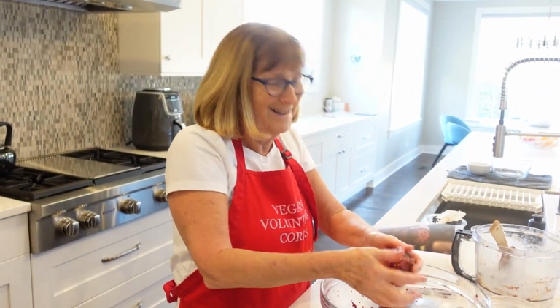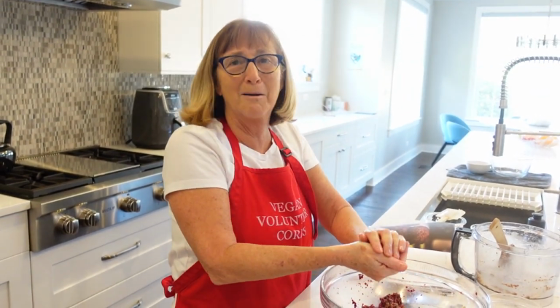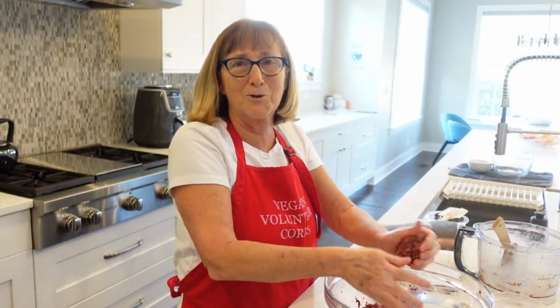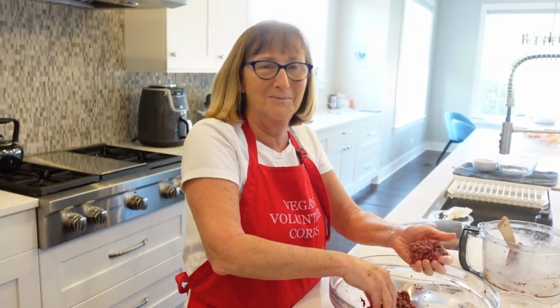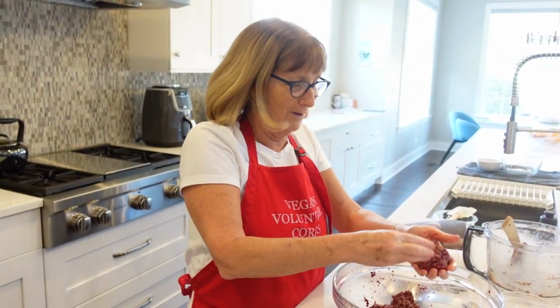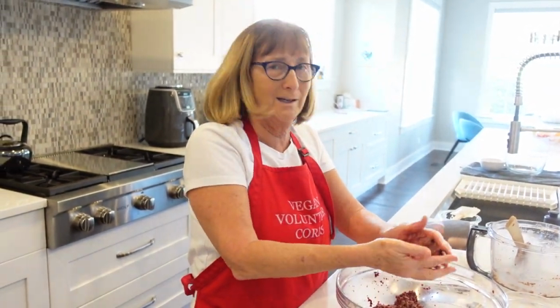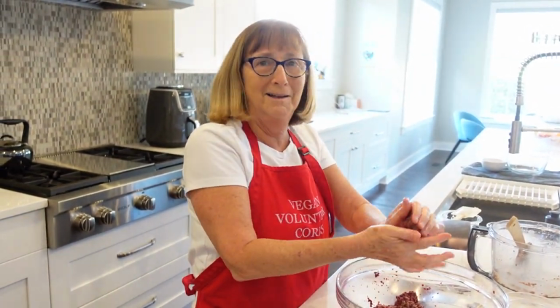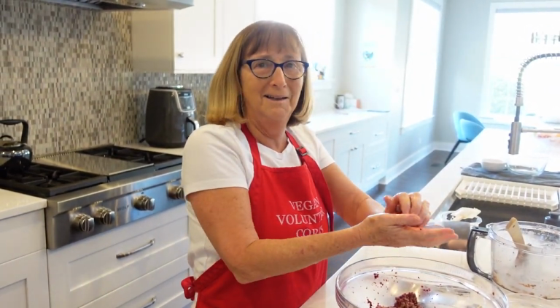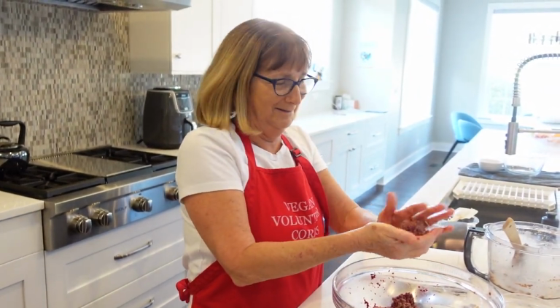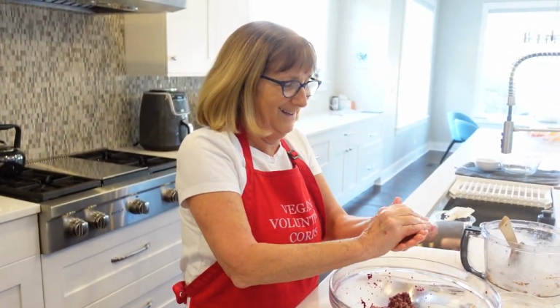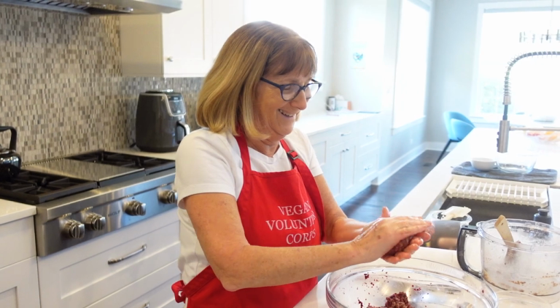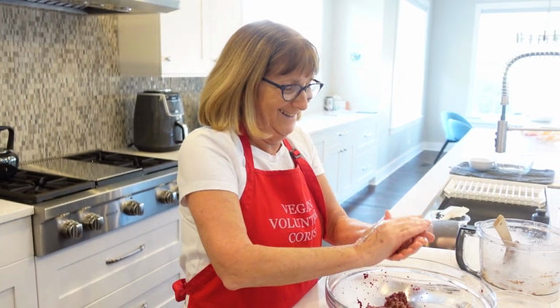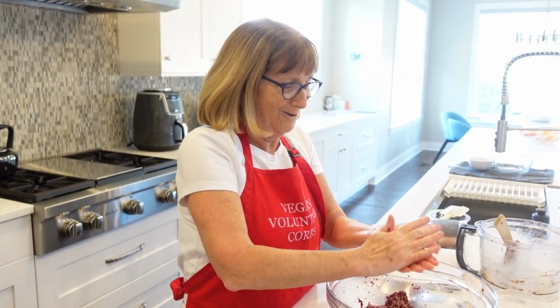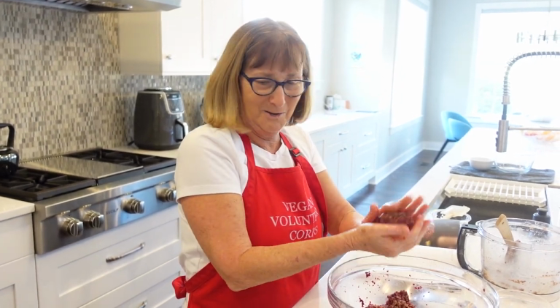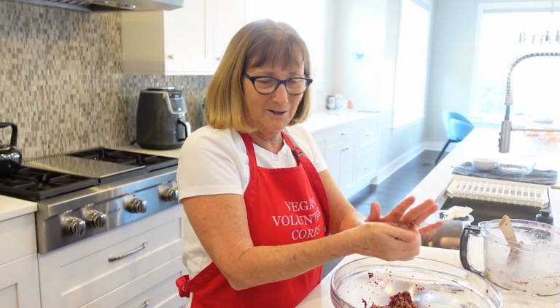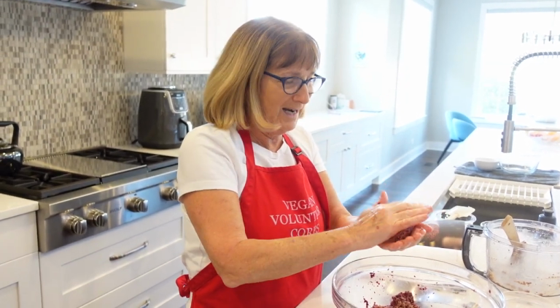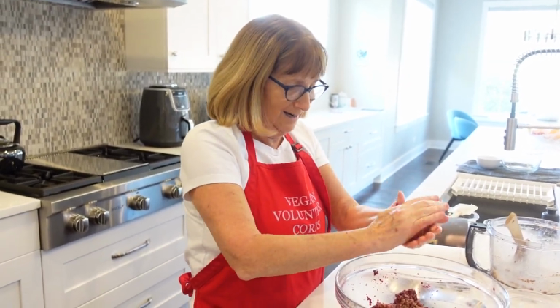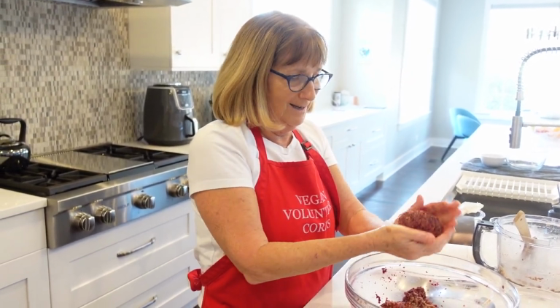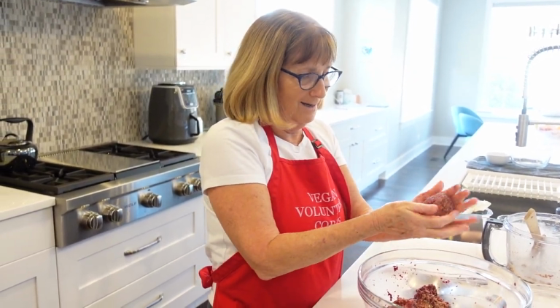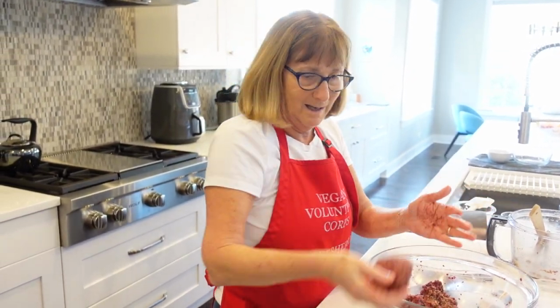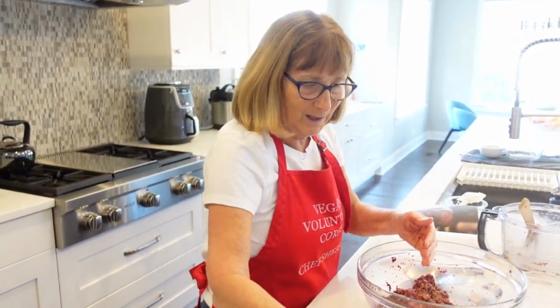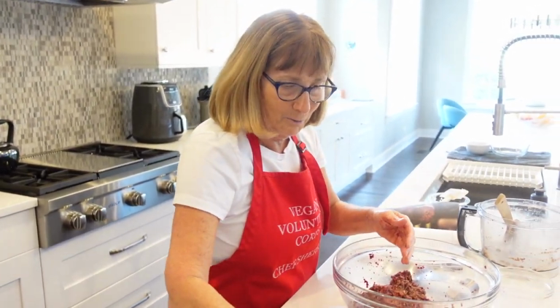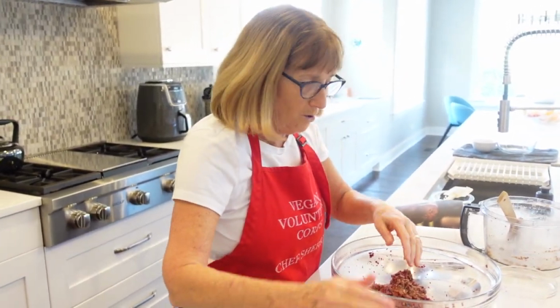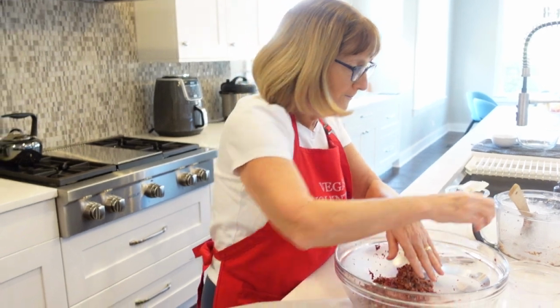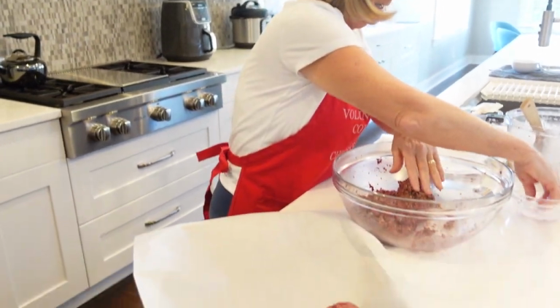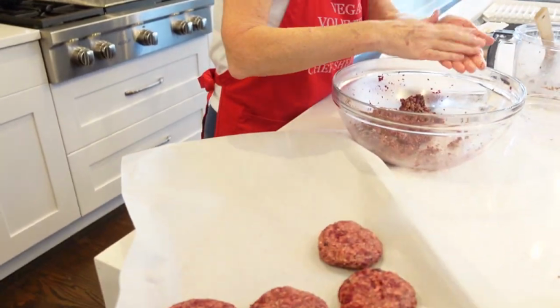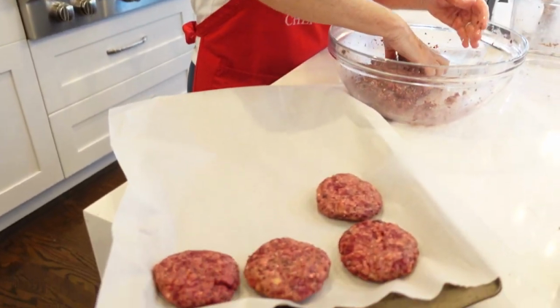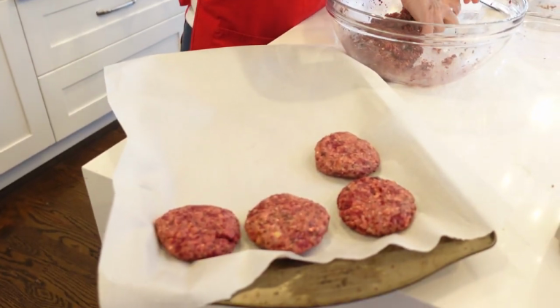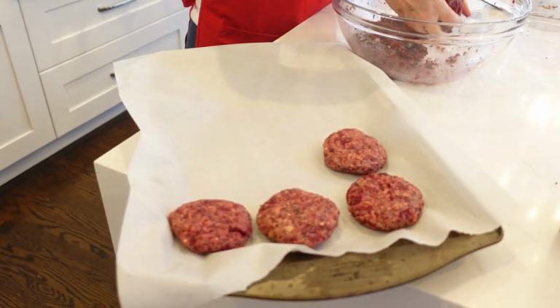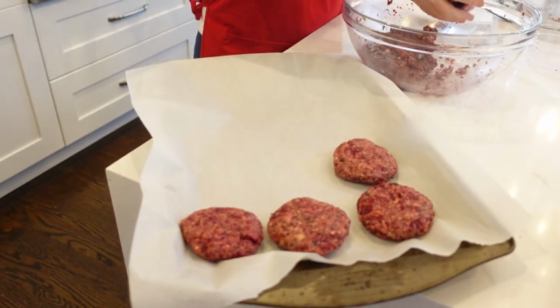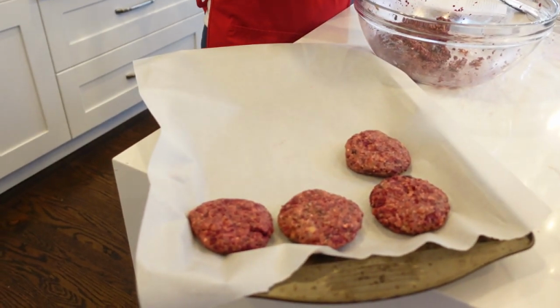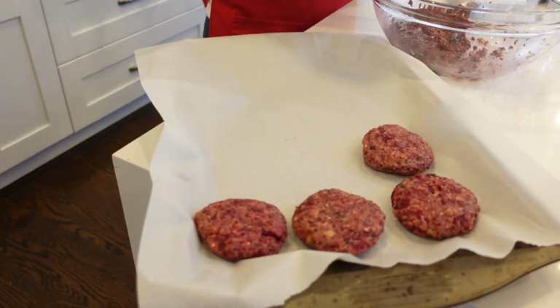We've got three so far. She says you should get about seven burgers out of this recipe, but I'm going to make them sort of small. I think we're going to get a little bit more than seven. This will be four.